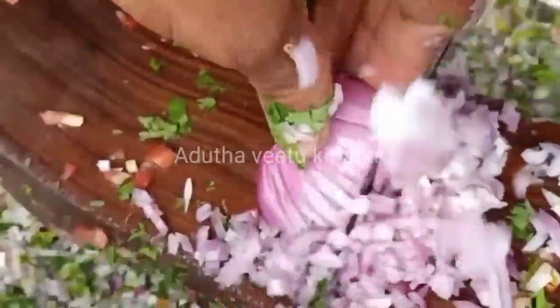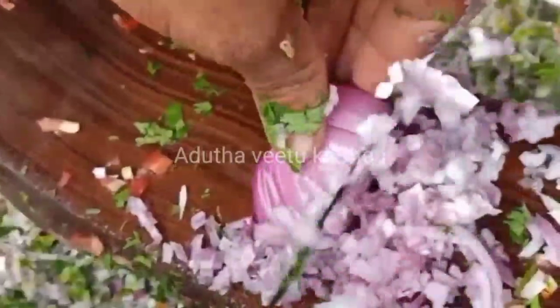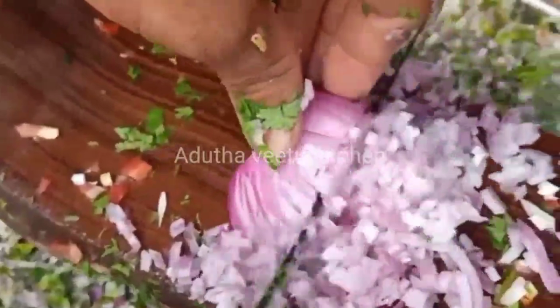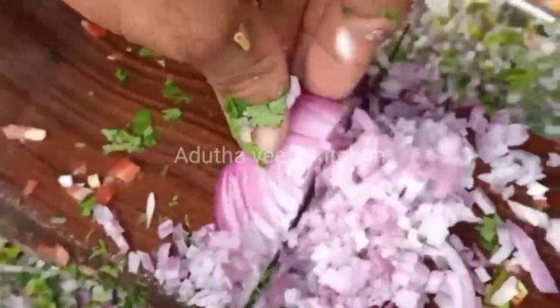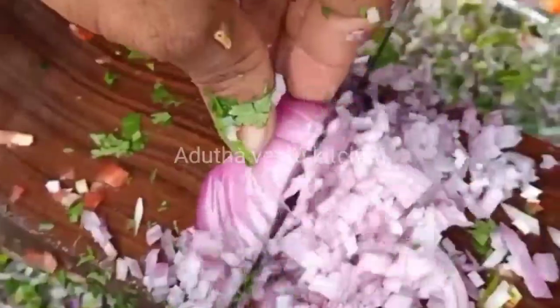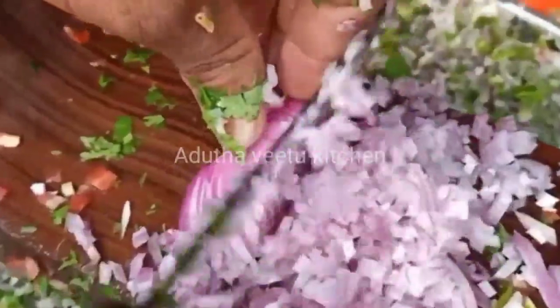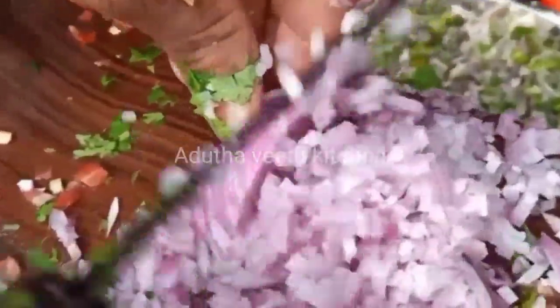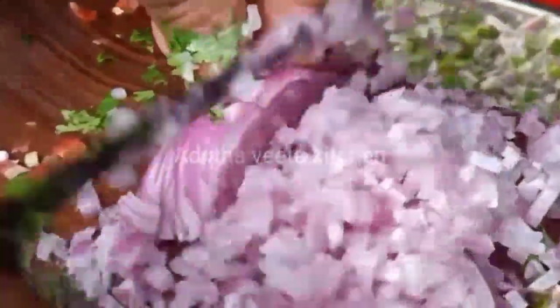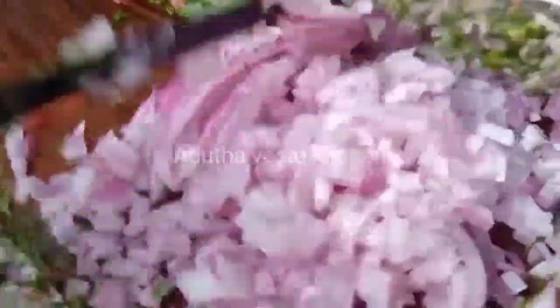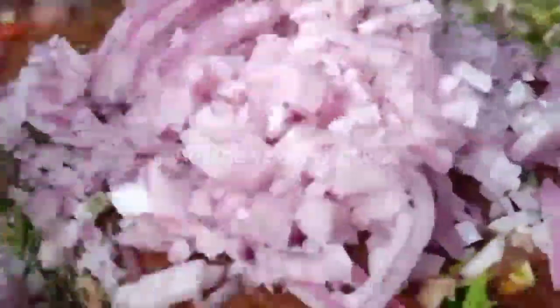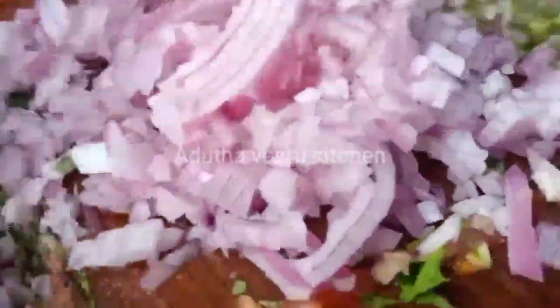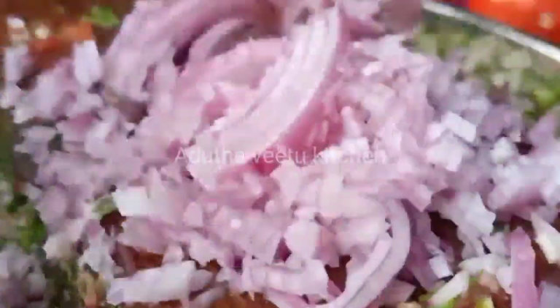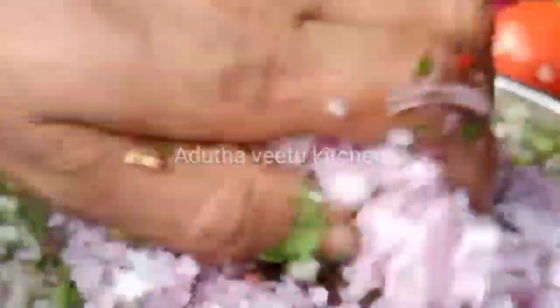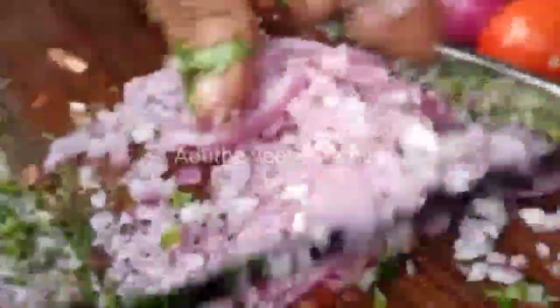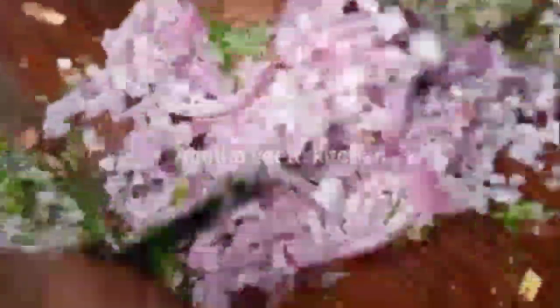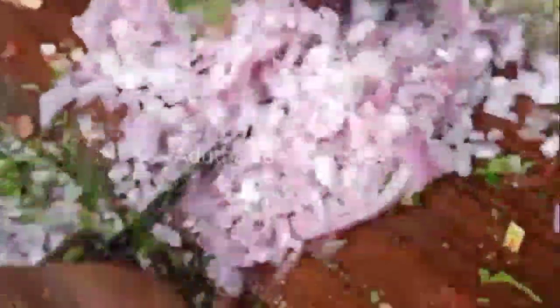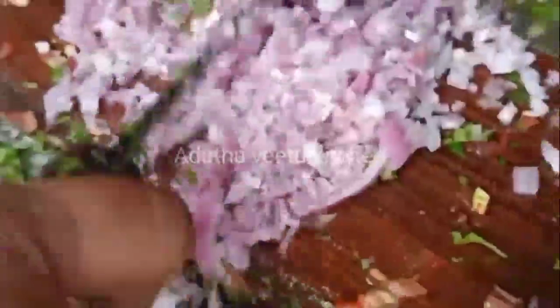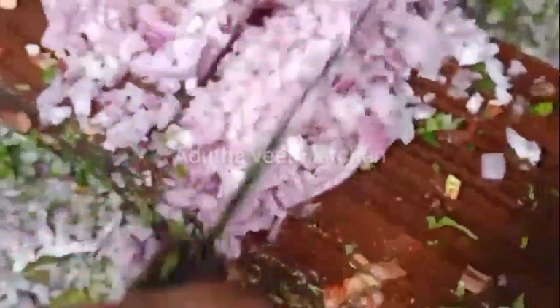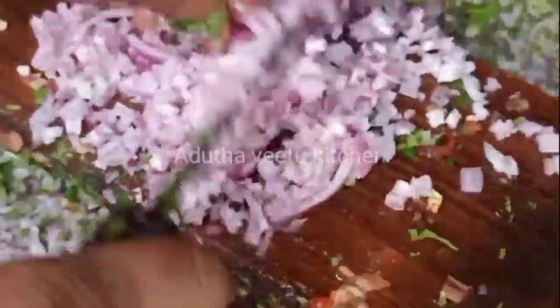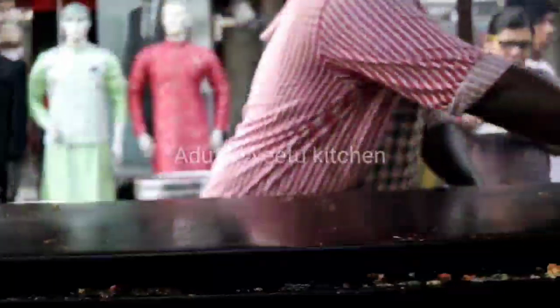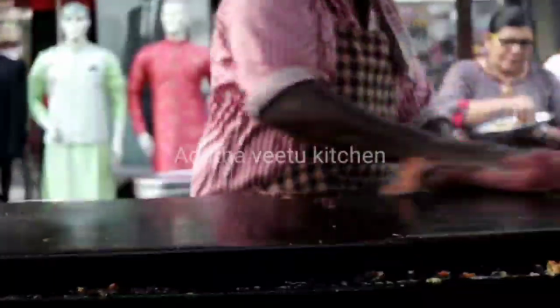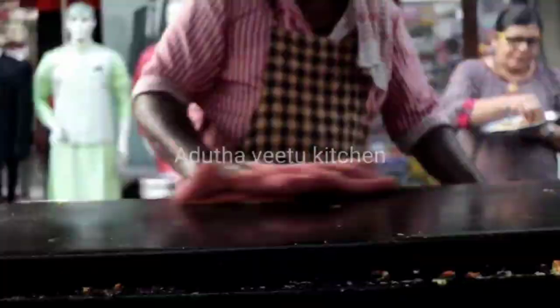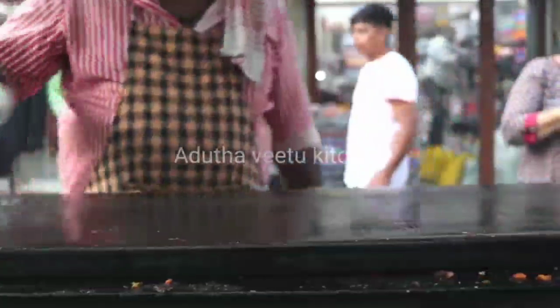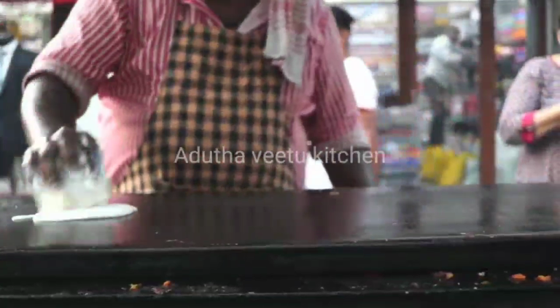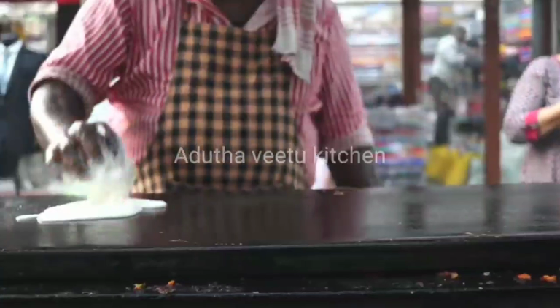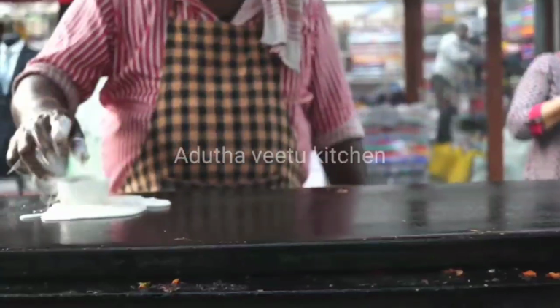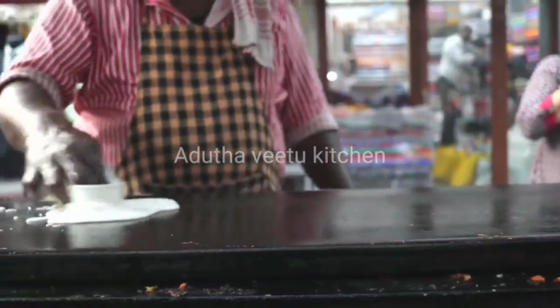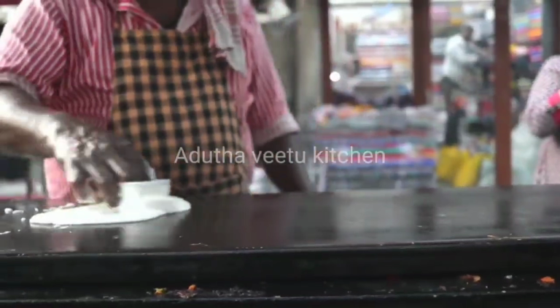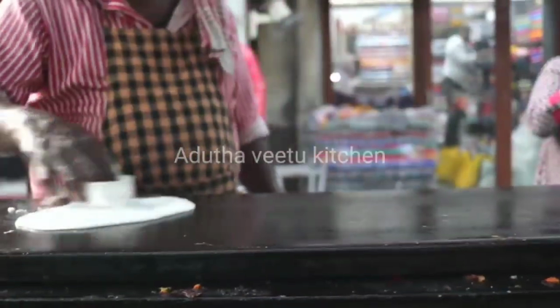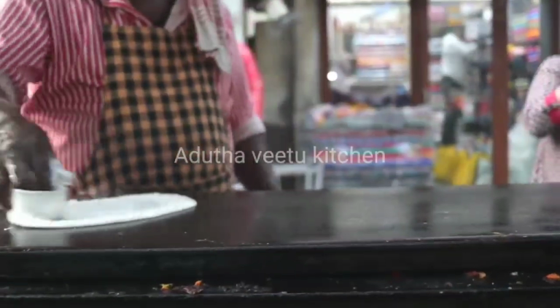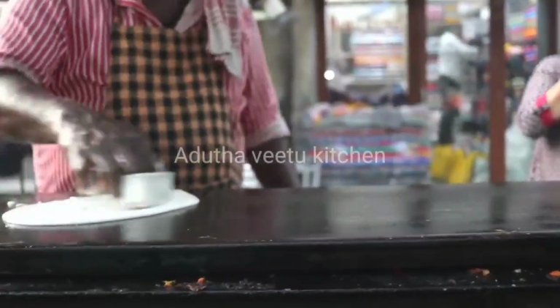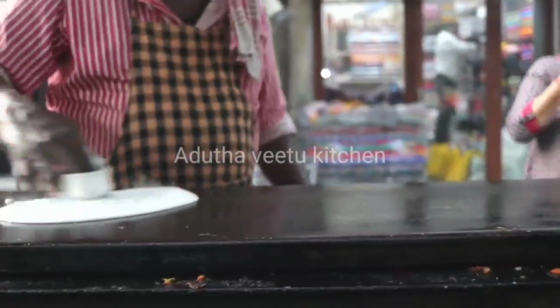How to cook this dish — let's see. The dish is a small dish.